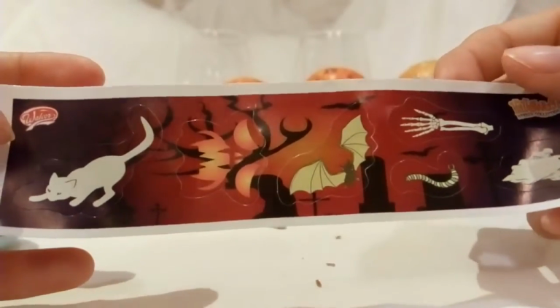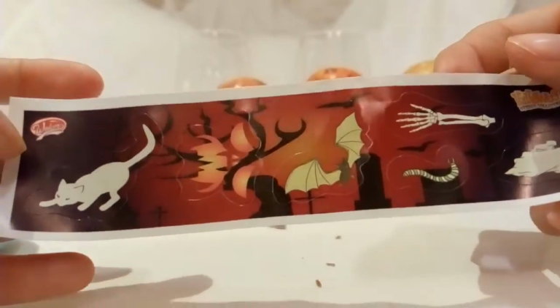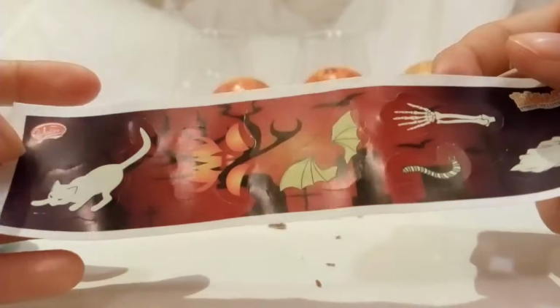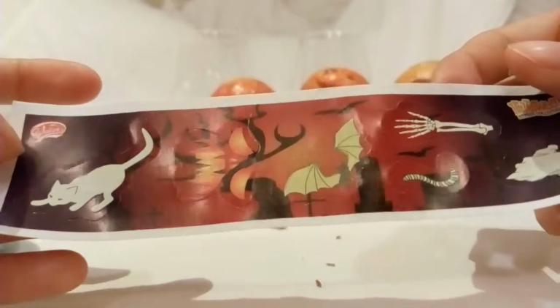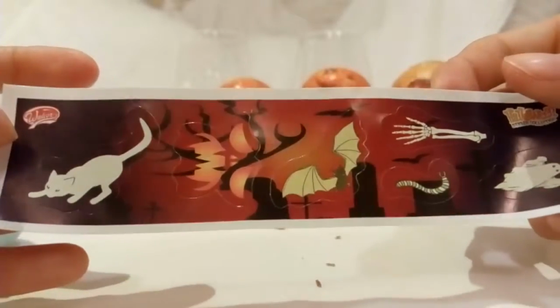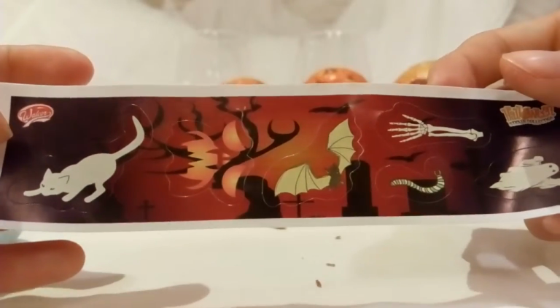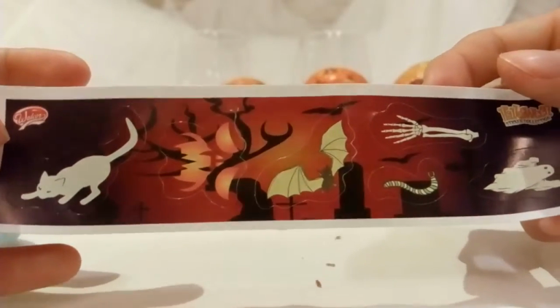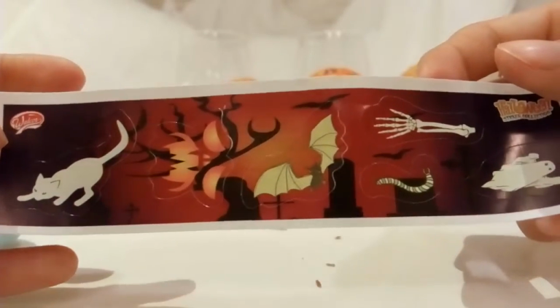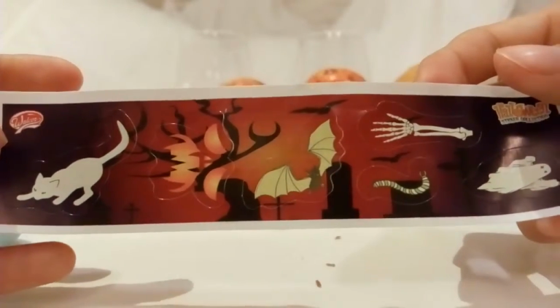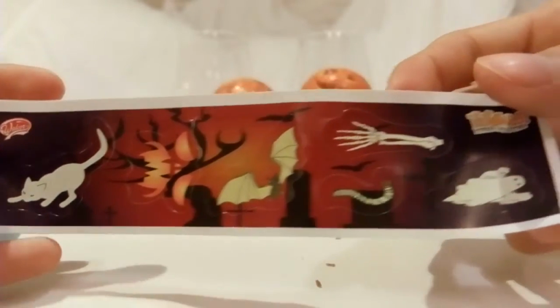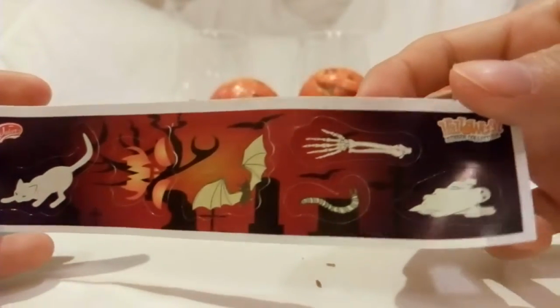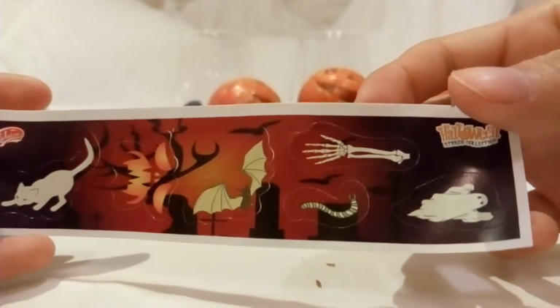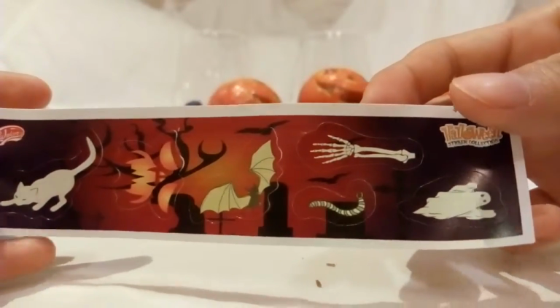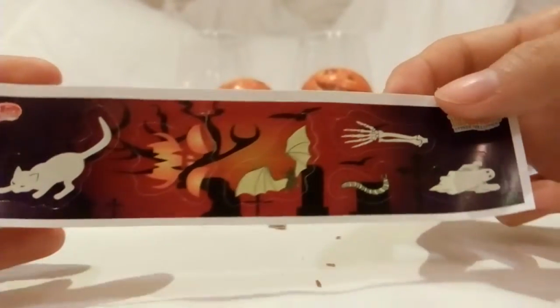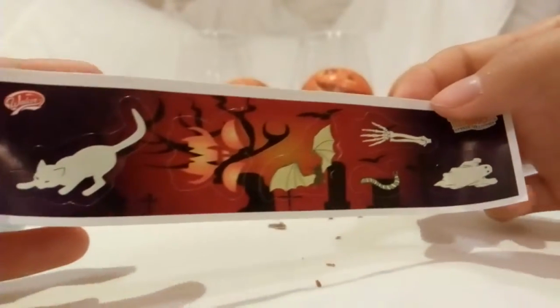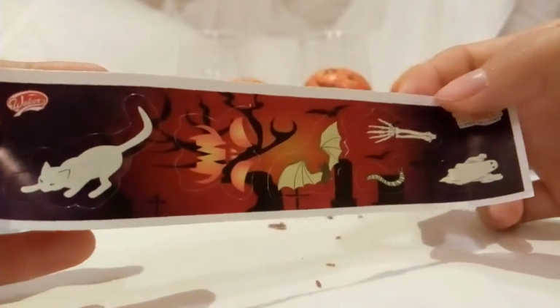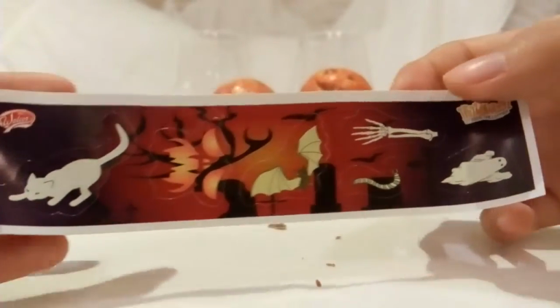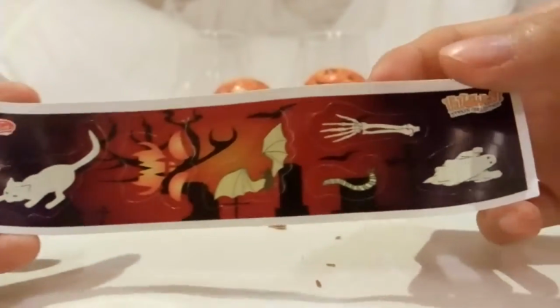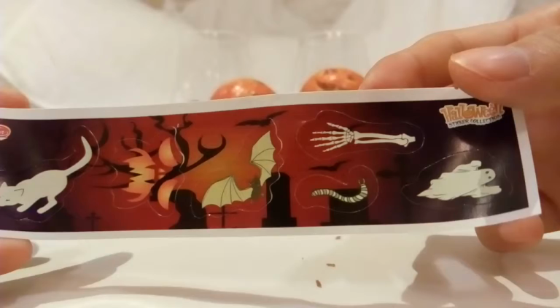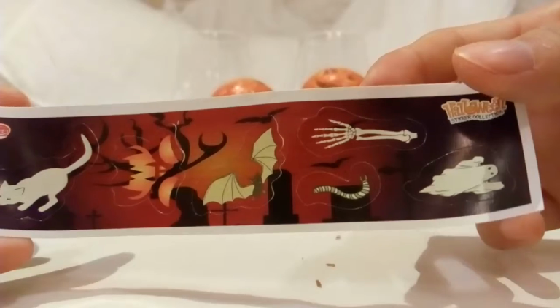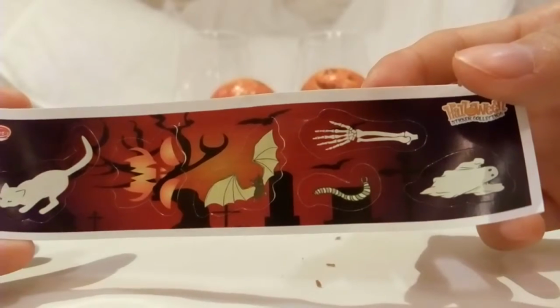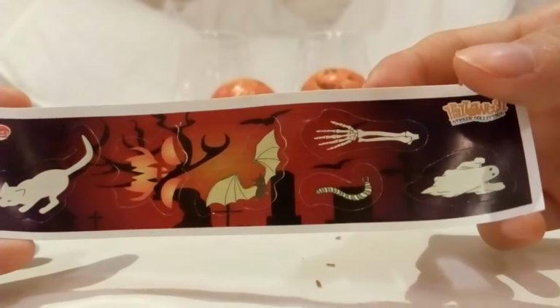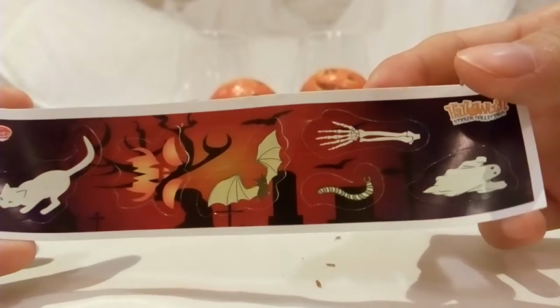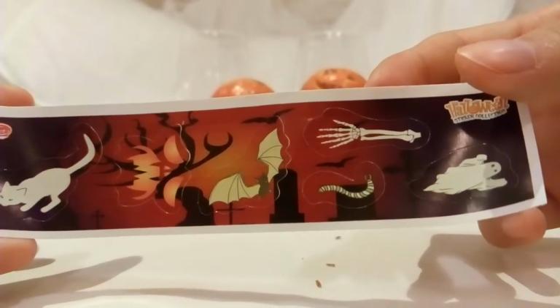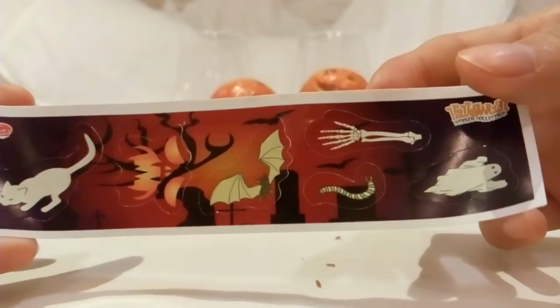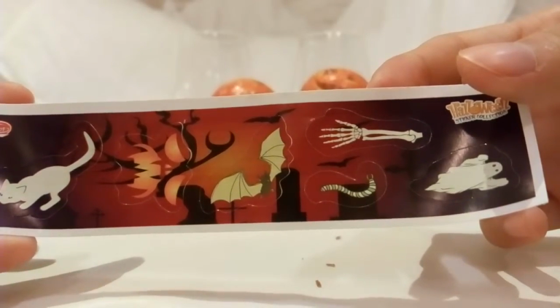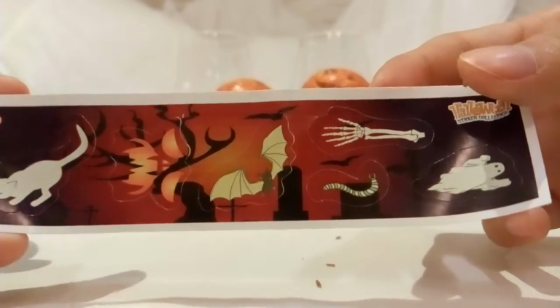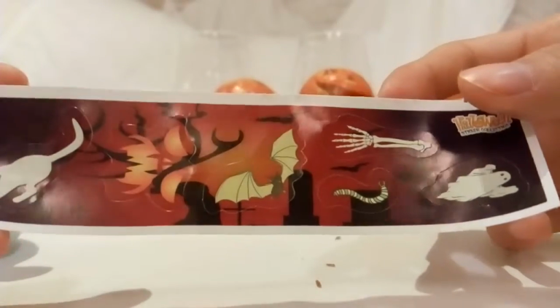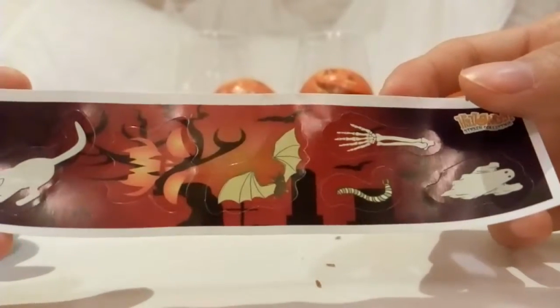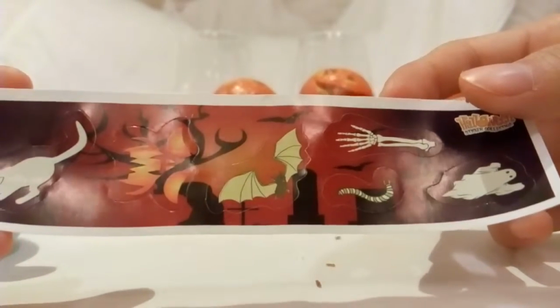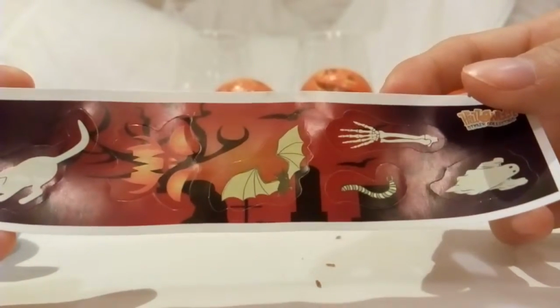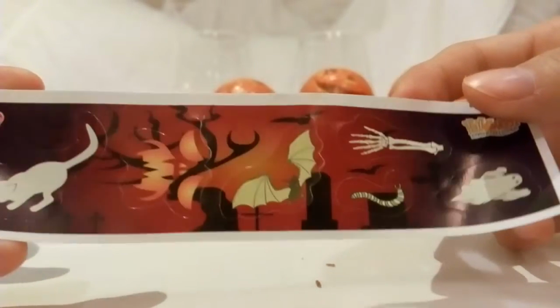Sticker! The cat, the ghost, the bull, a worm, and a bat.